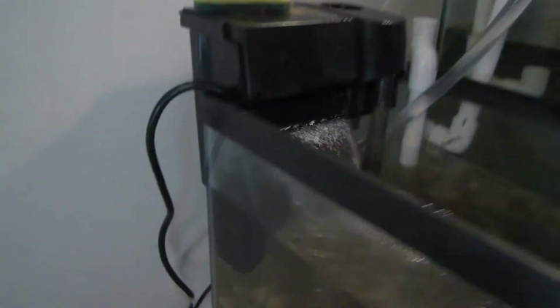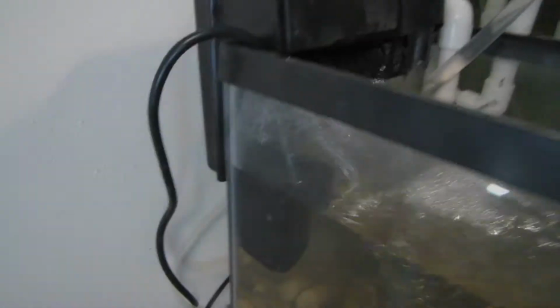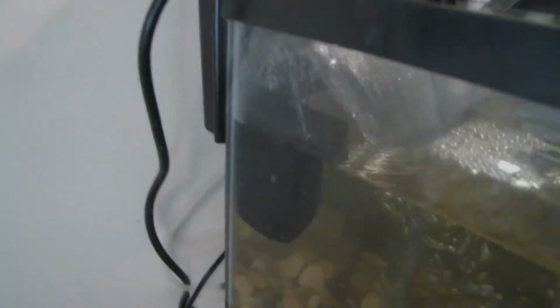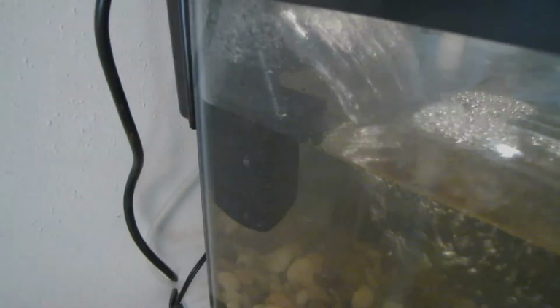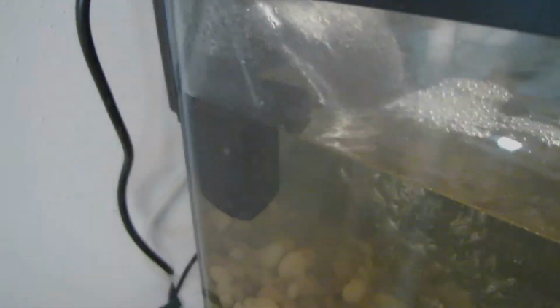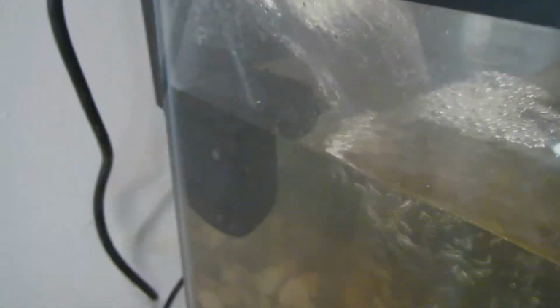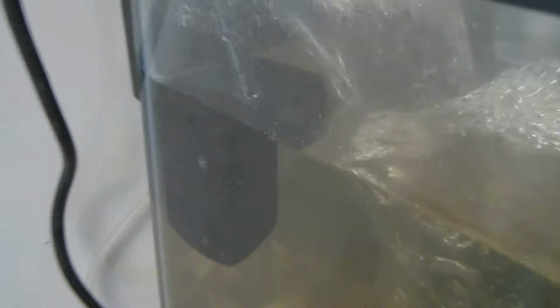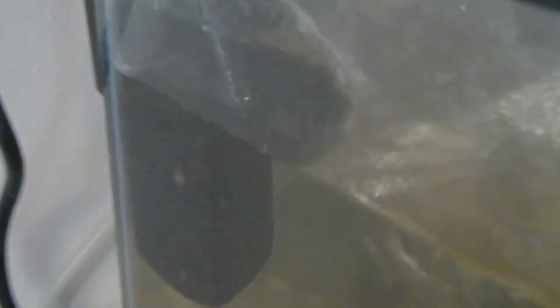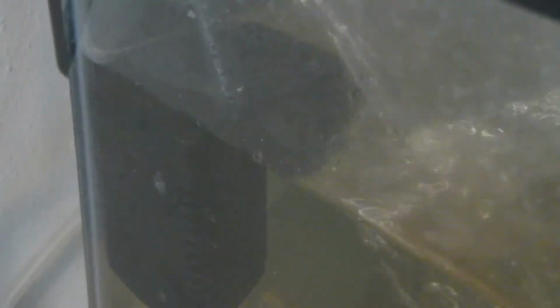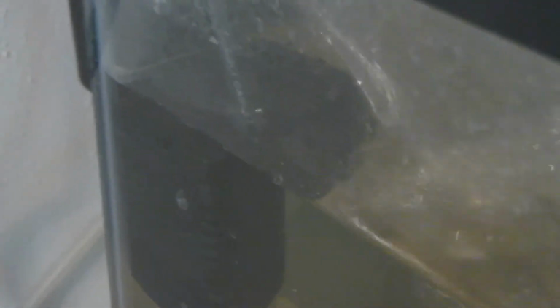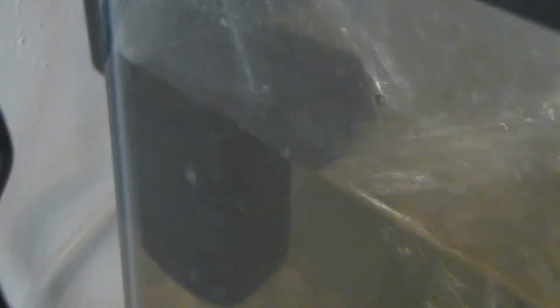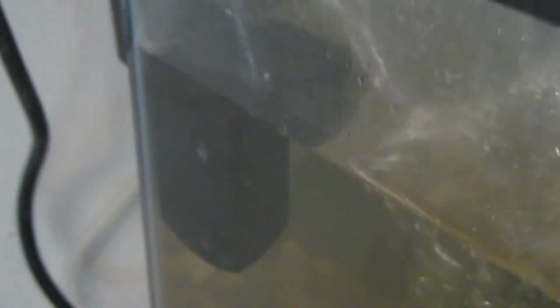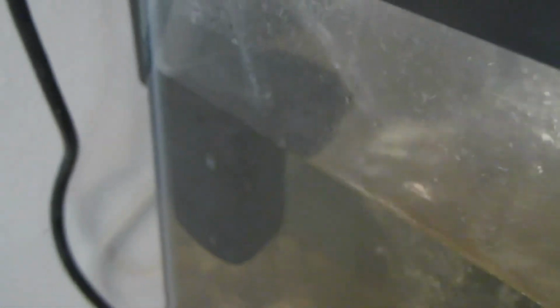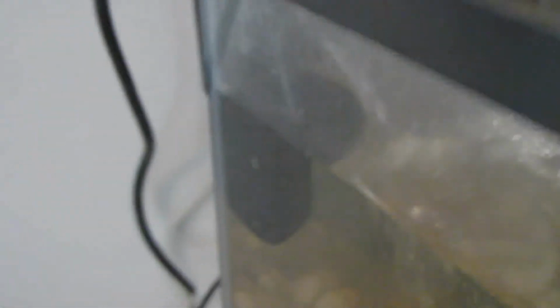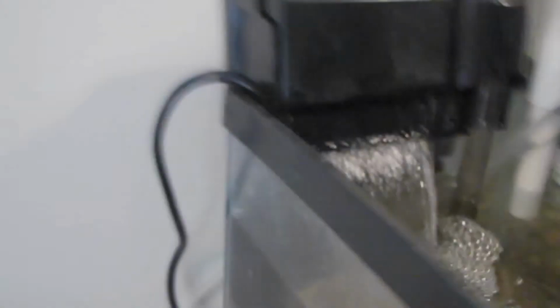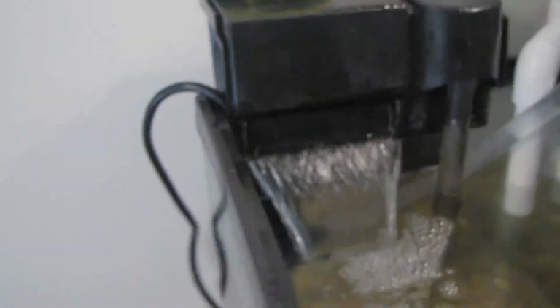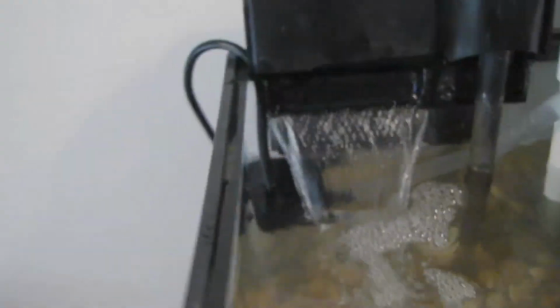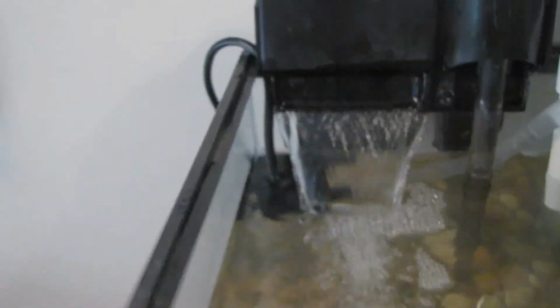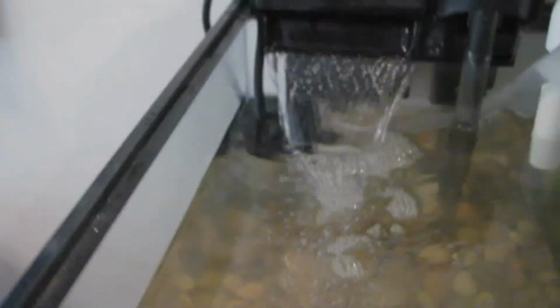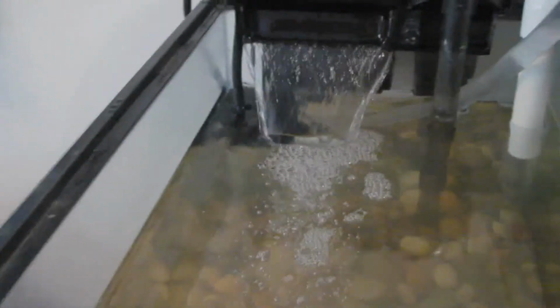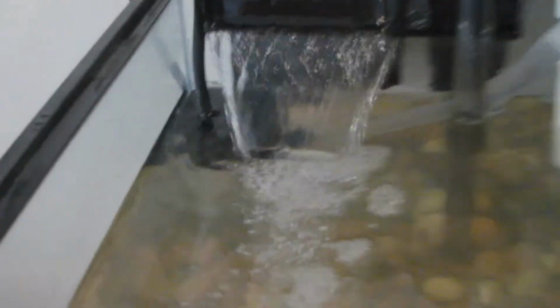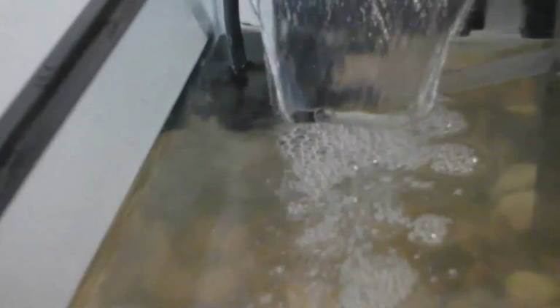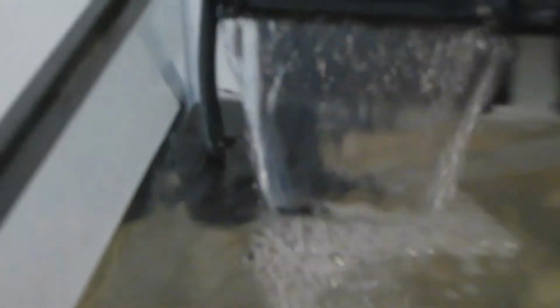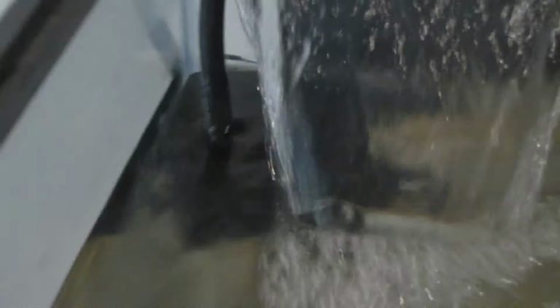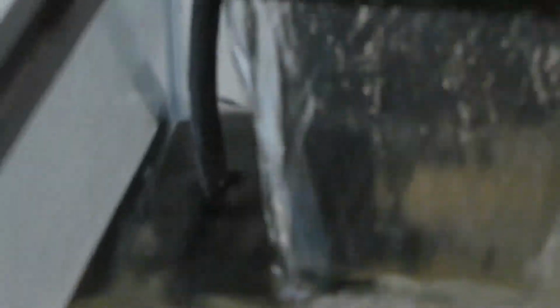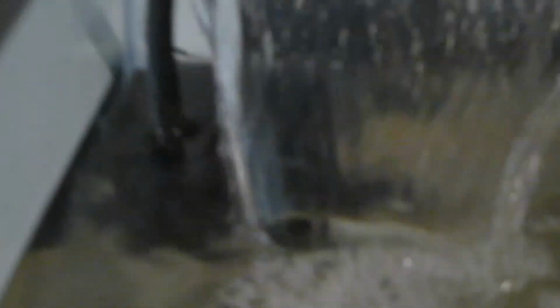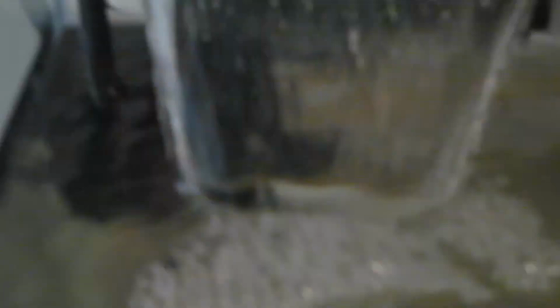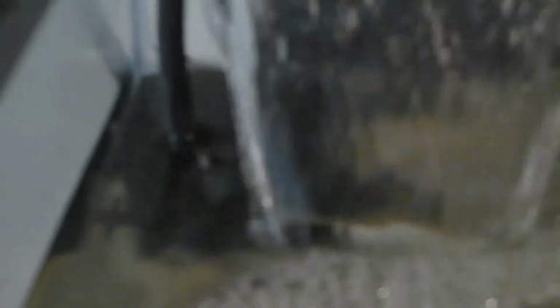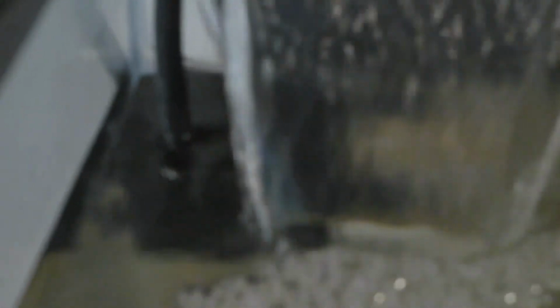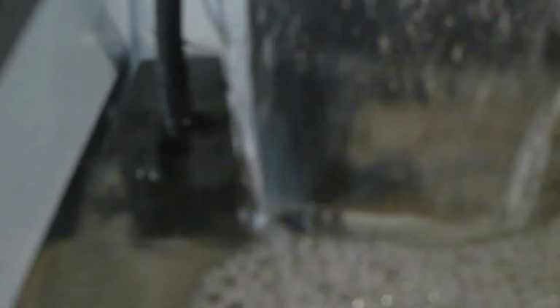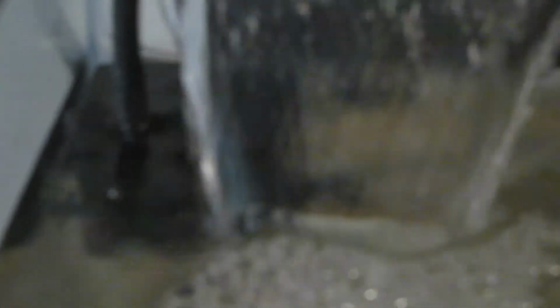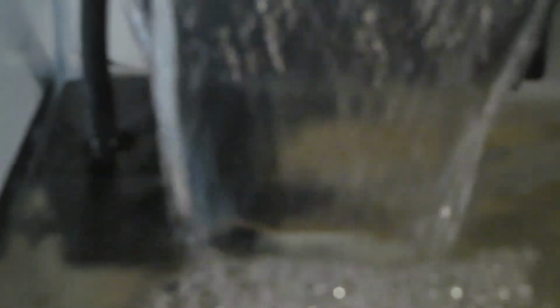The pump I'm using is a little — it's like a 150 to 250 gallon-per-hour Harbor Freight pump.